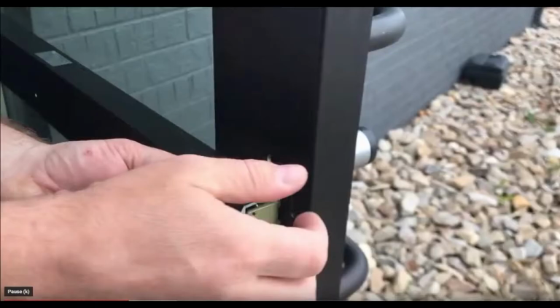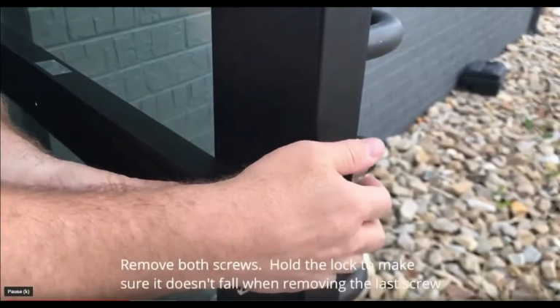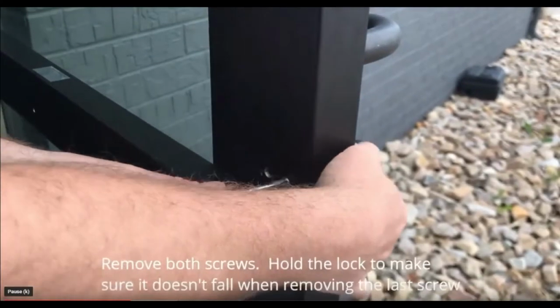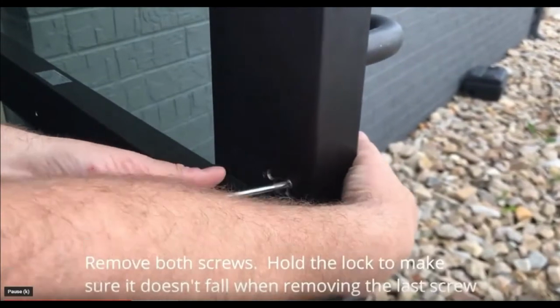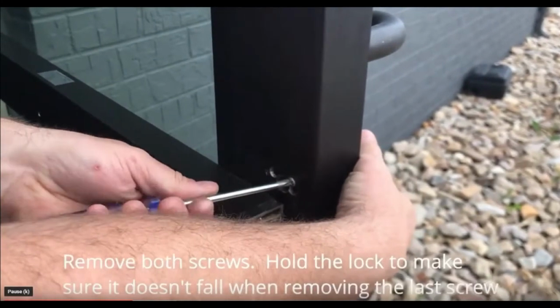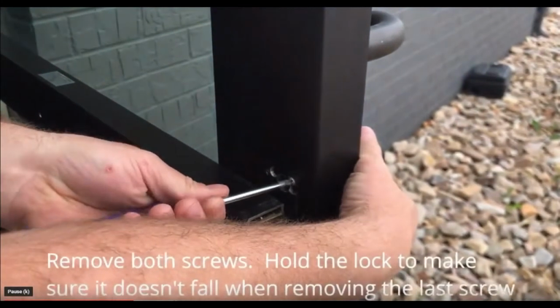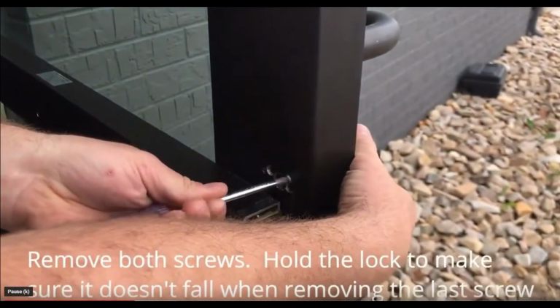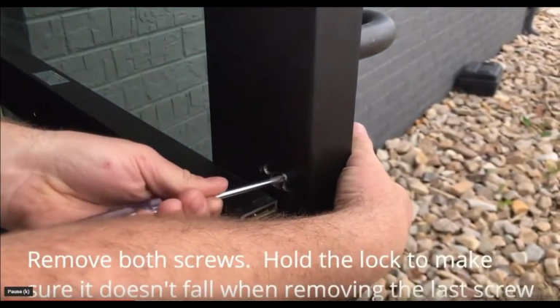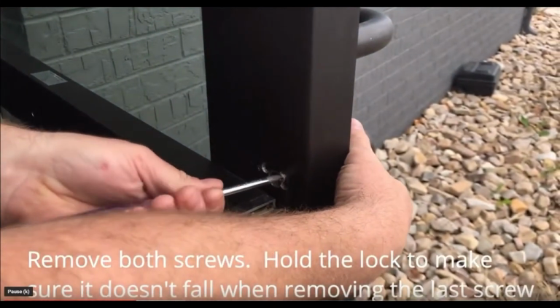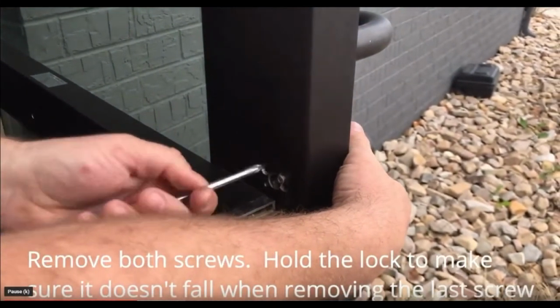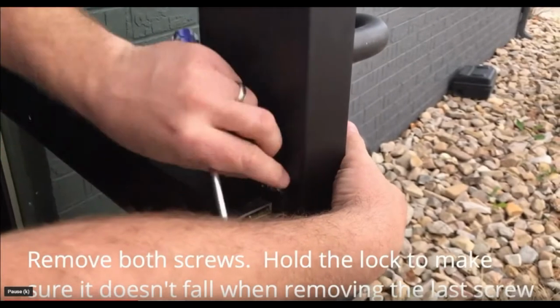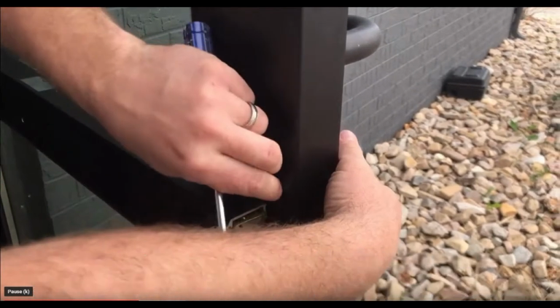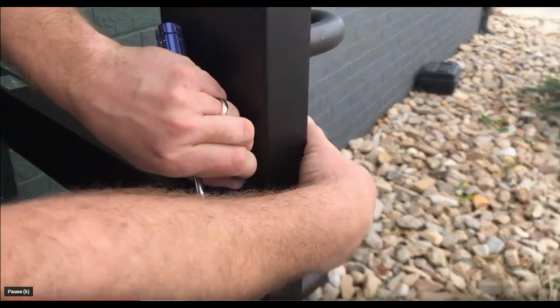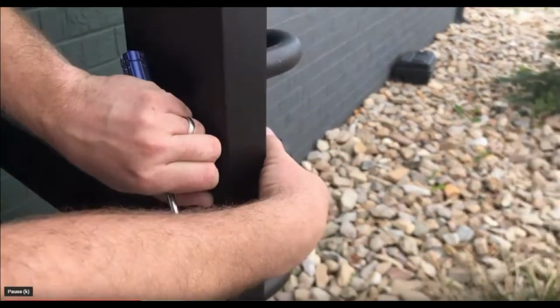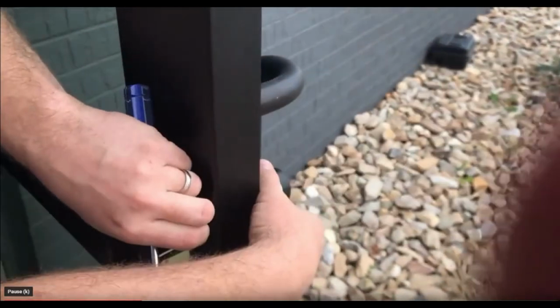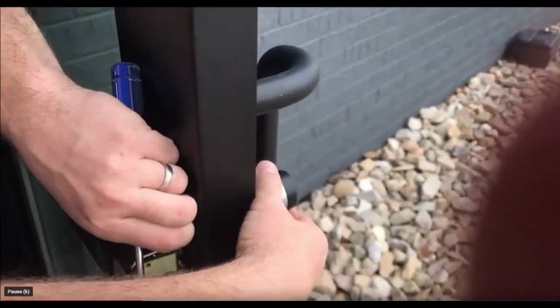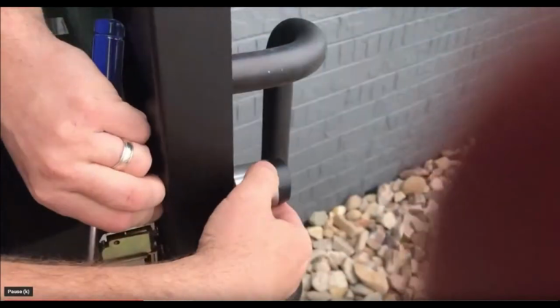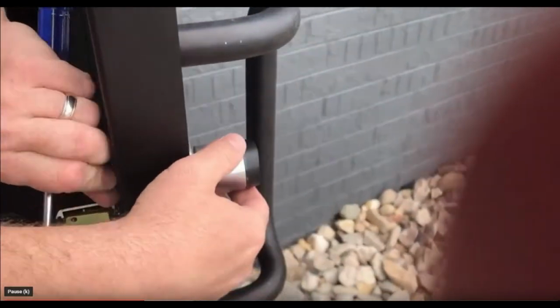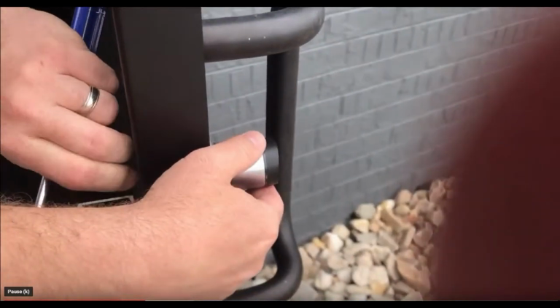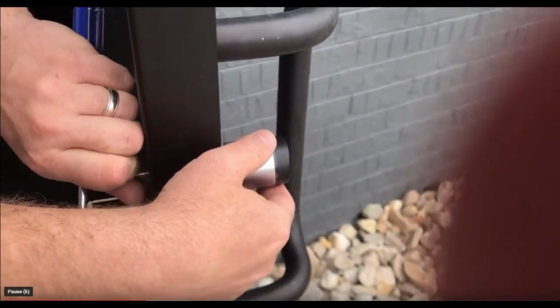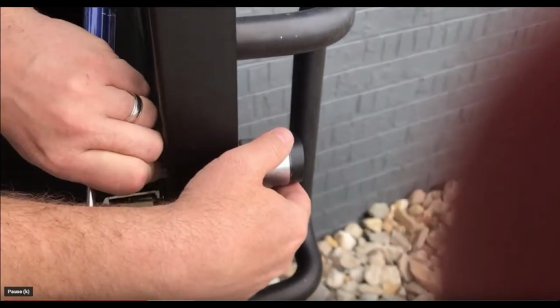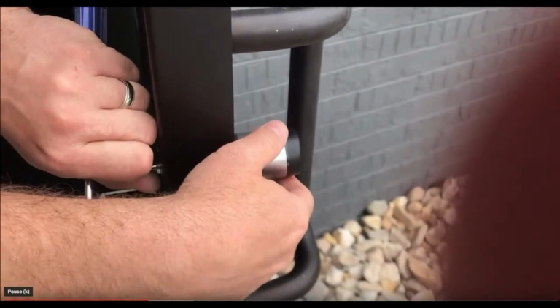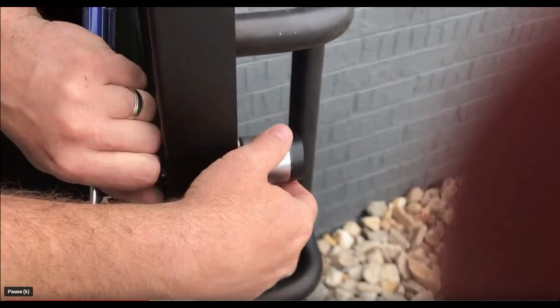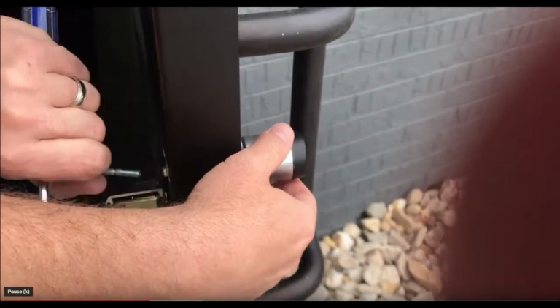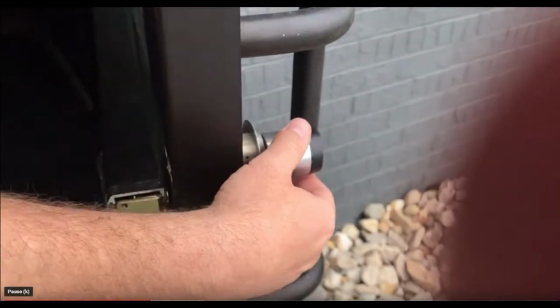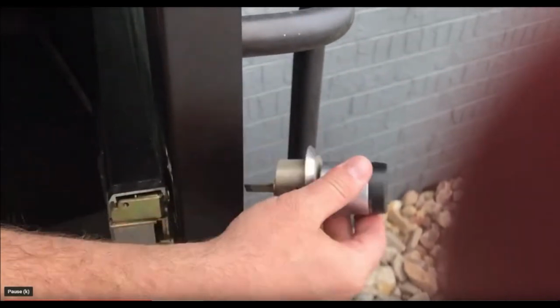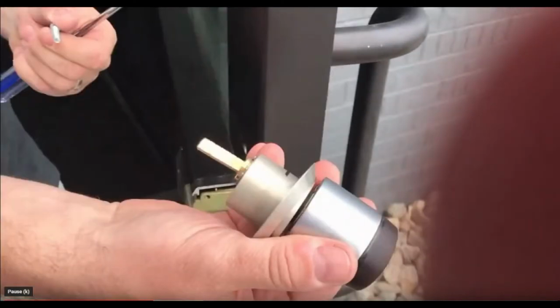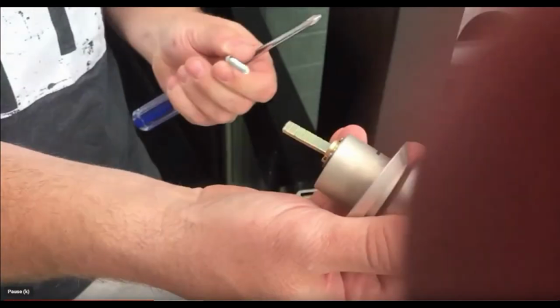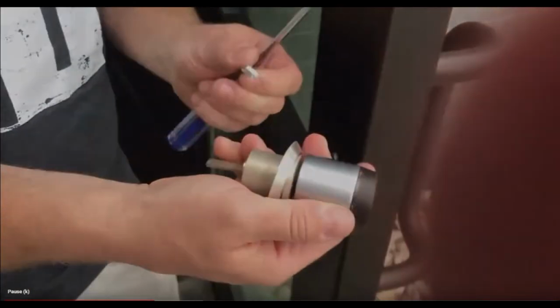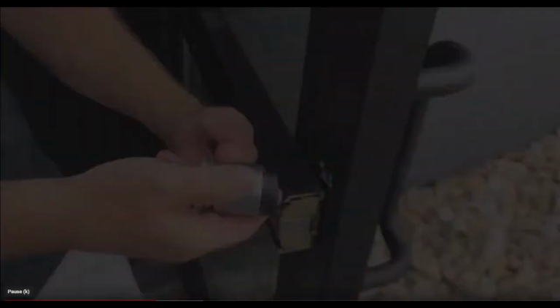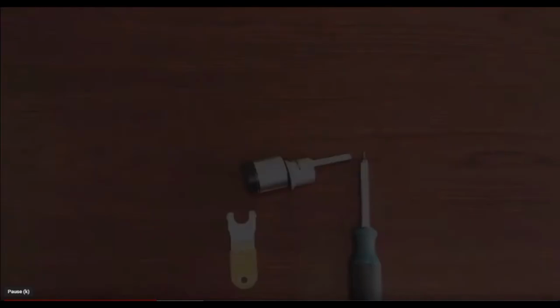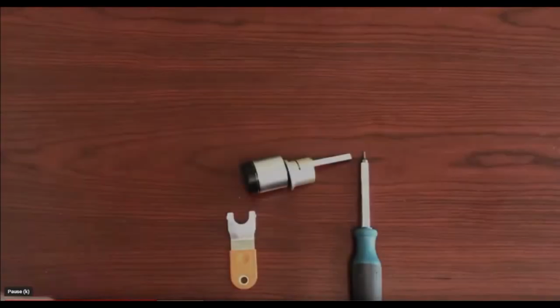Remove the two screws that hold the Geo lock in place. When you remove the second screw, hold onto the outside lock to make sure it doesn't fall.